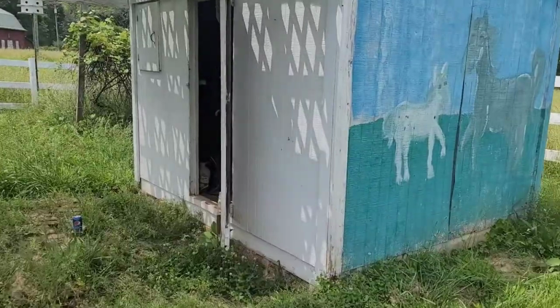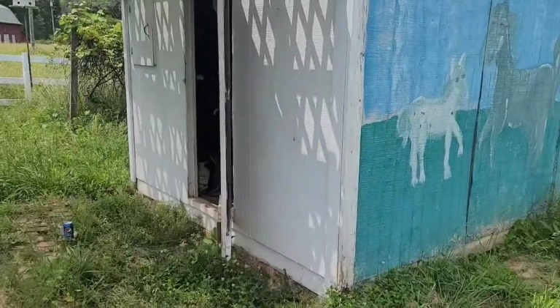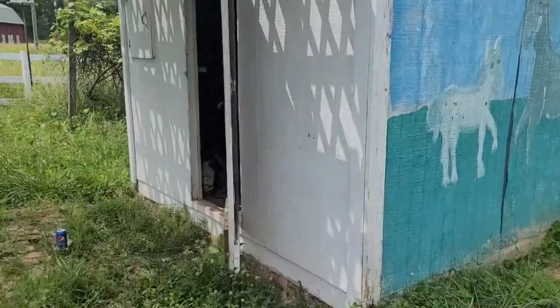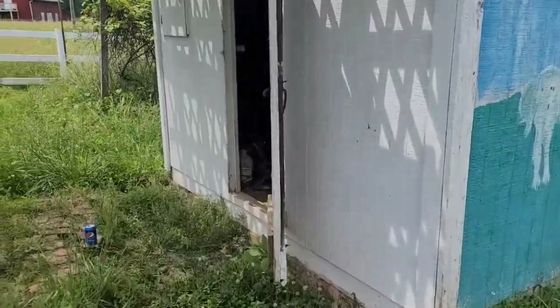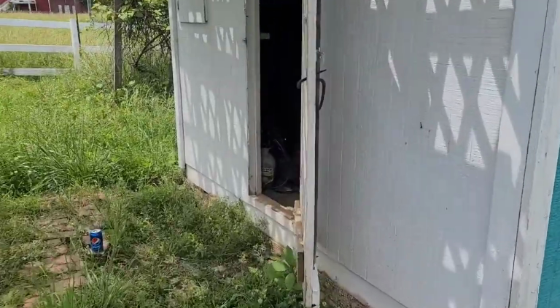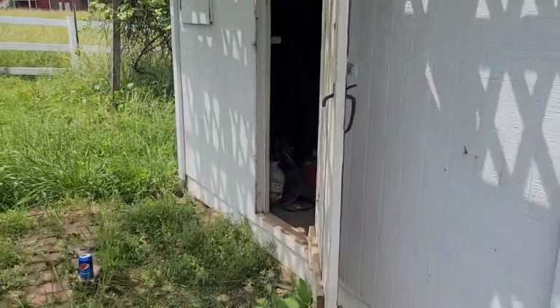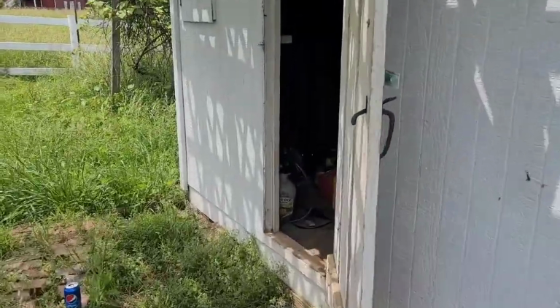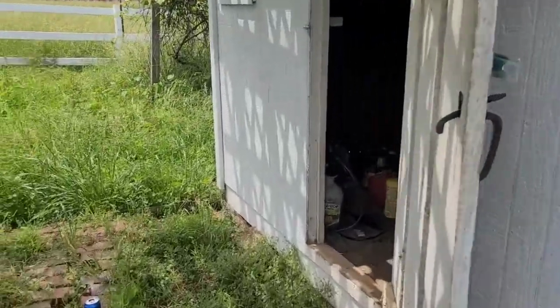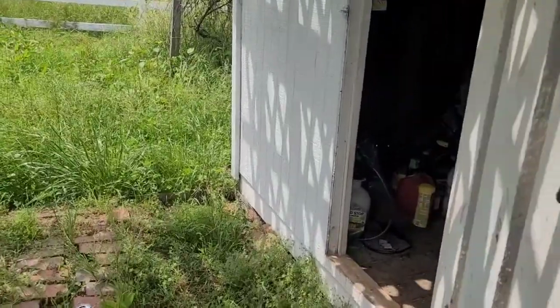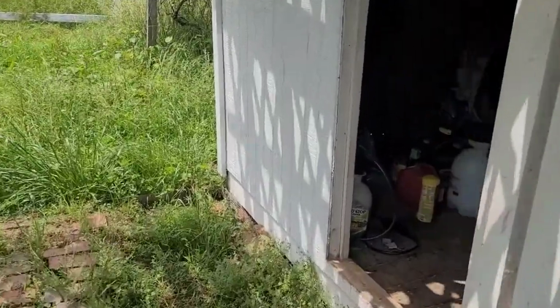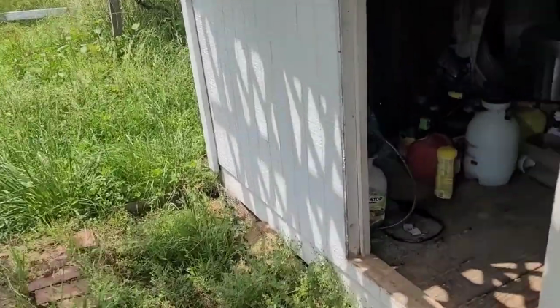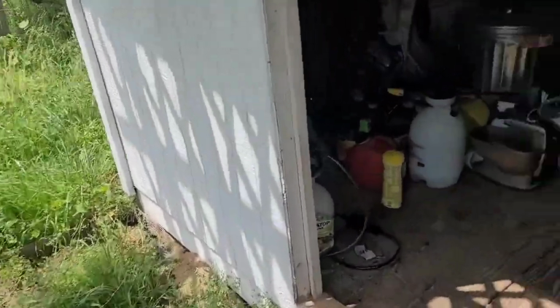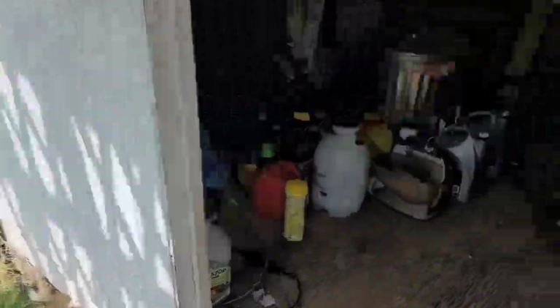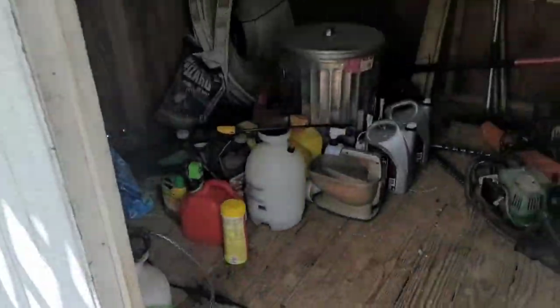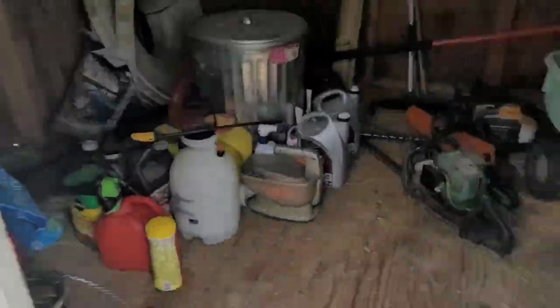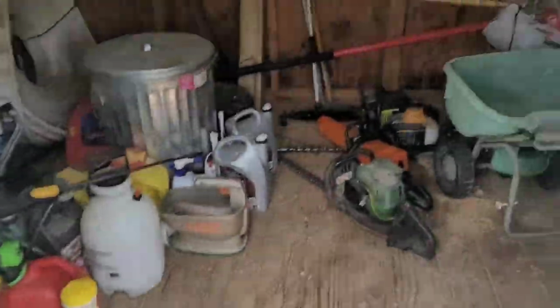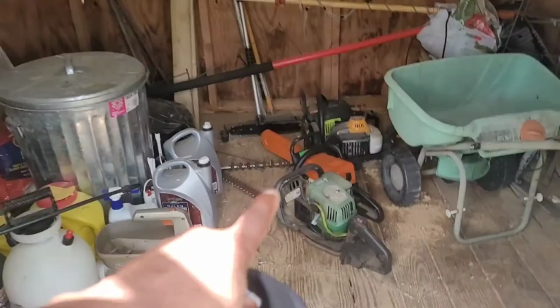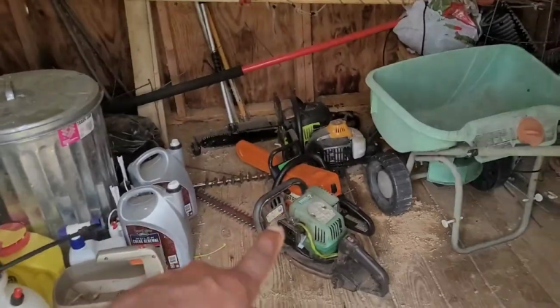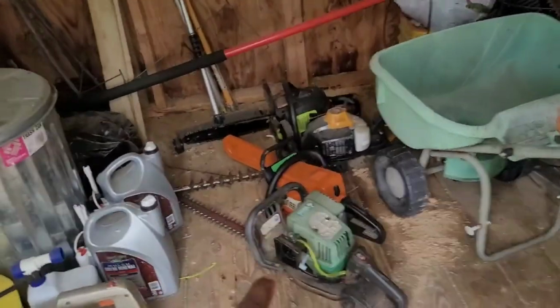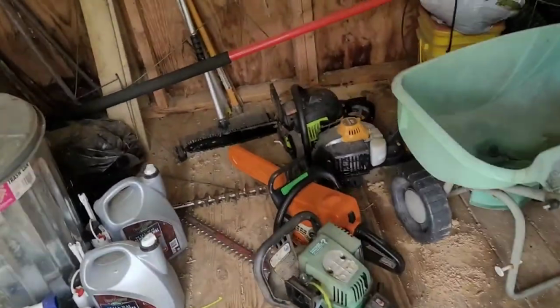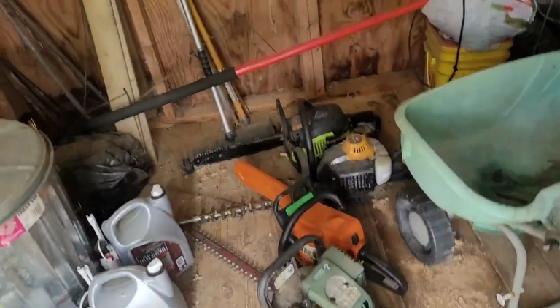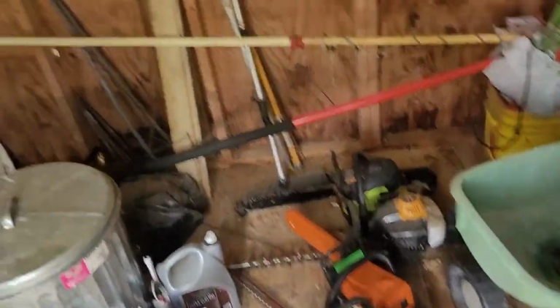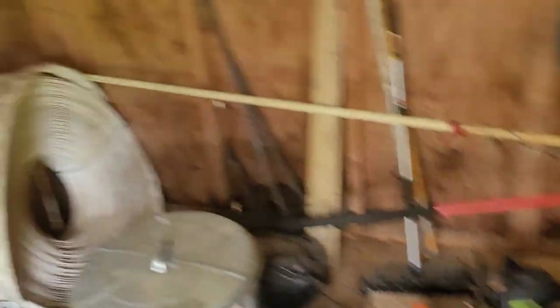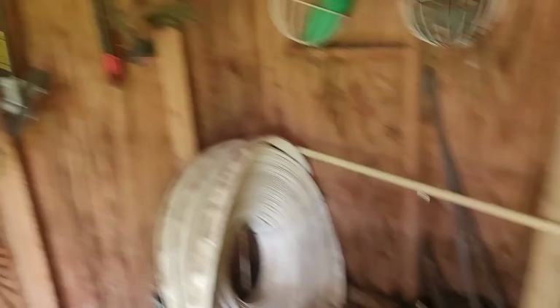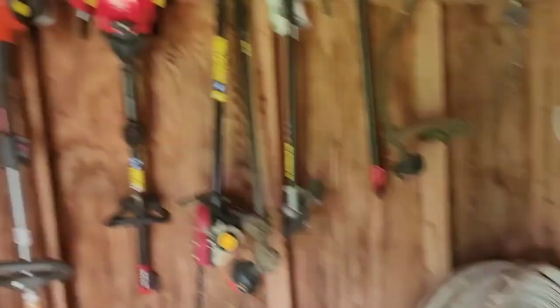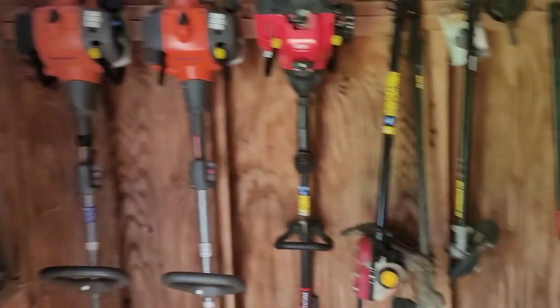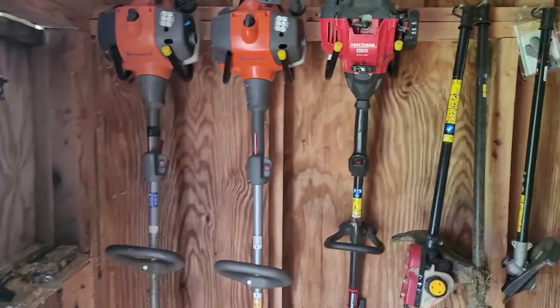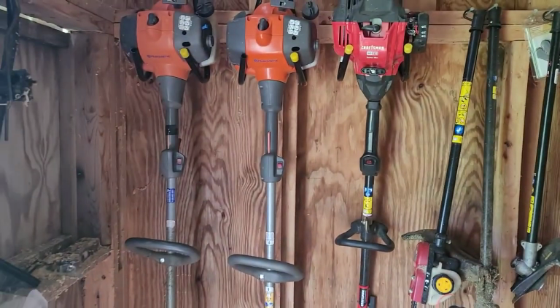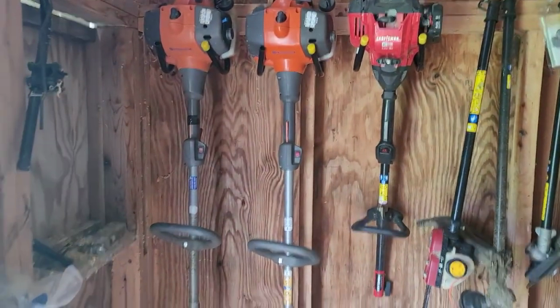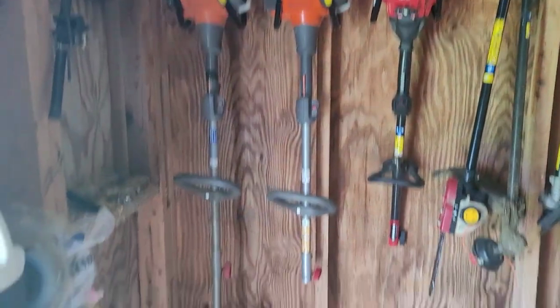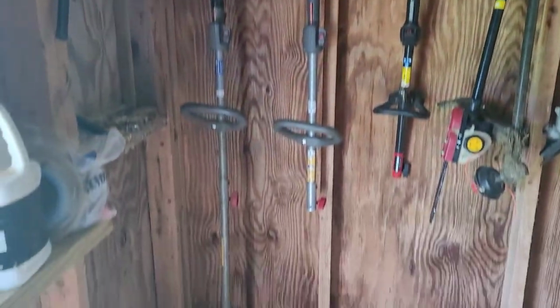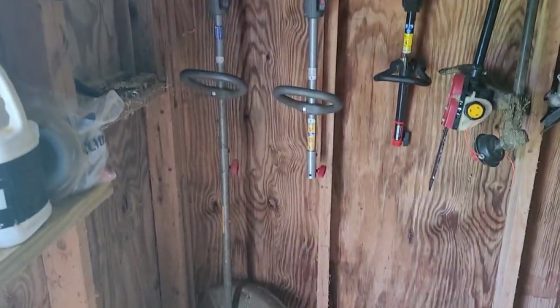All right, I'll show you what it looks like with the machines hung up. Eventually I'm going to hang these up. But those are the string trimmers.